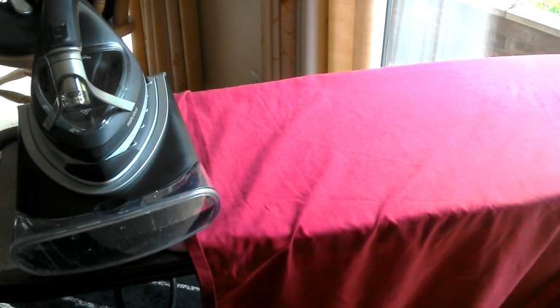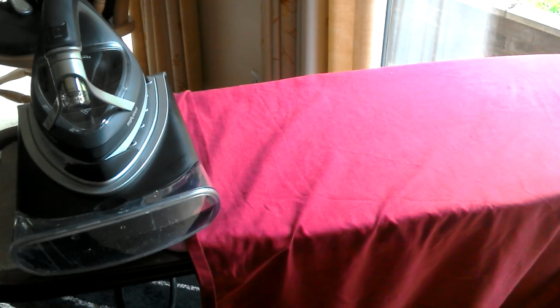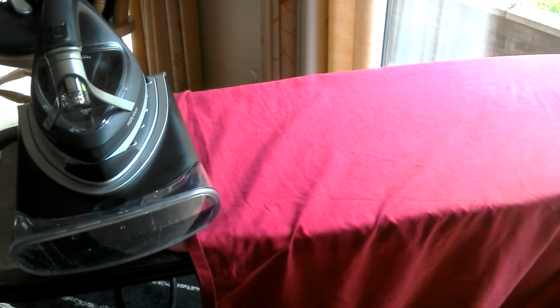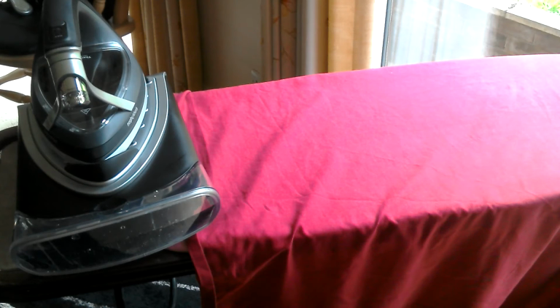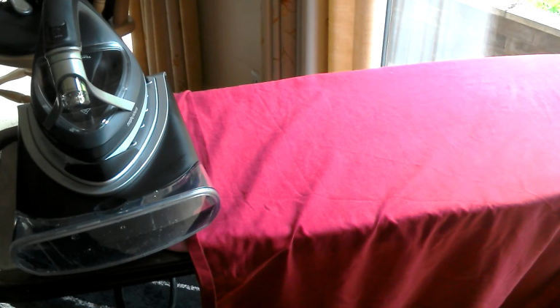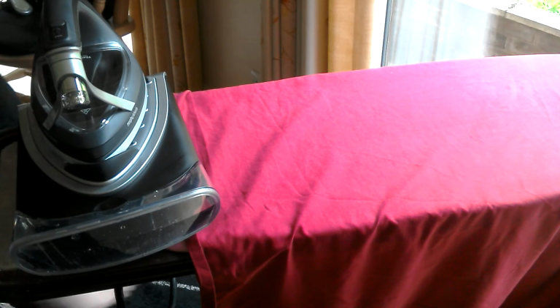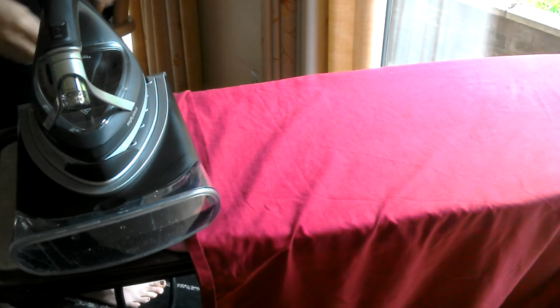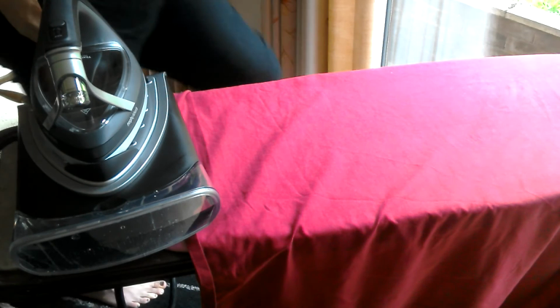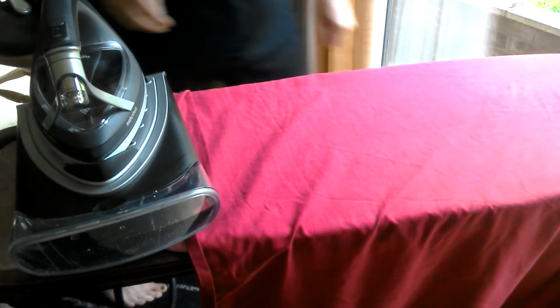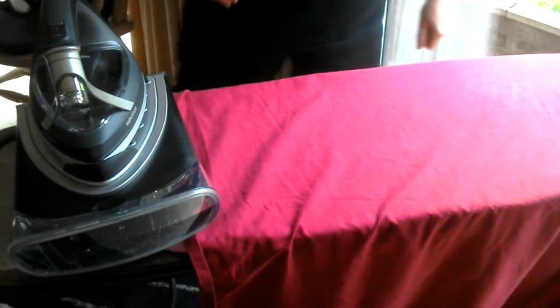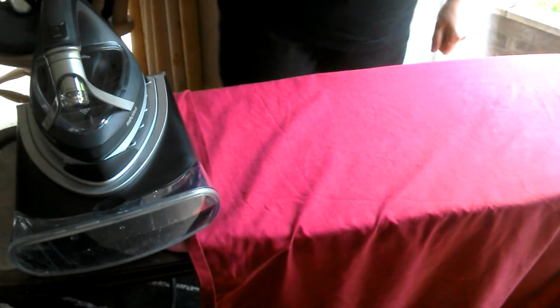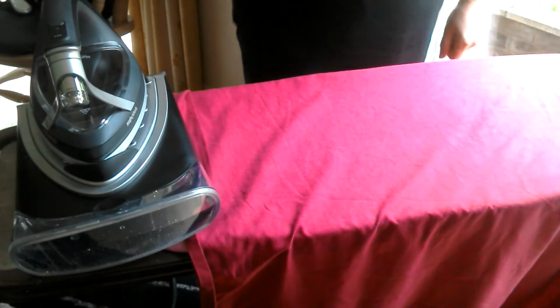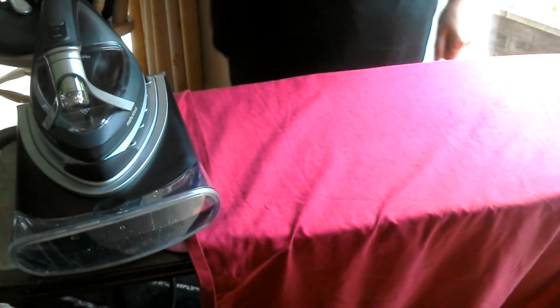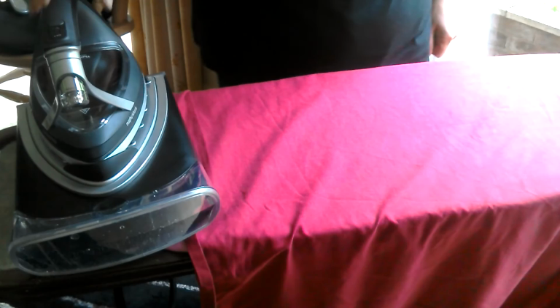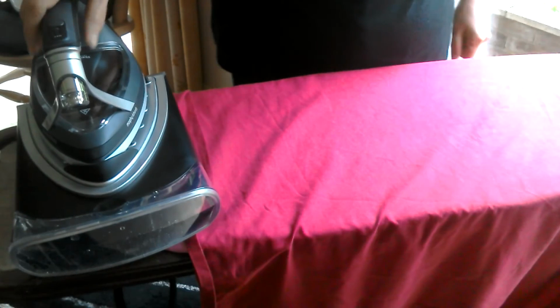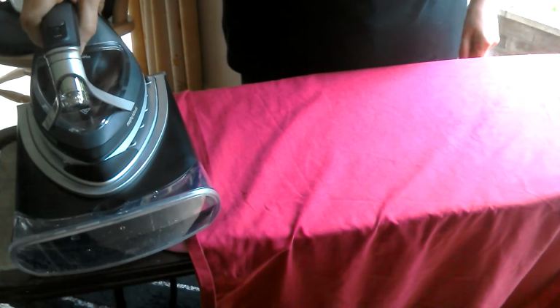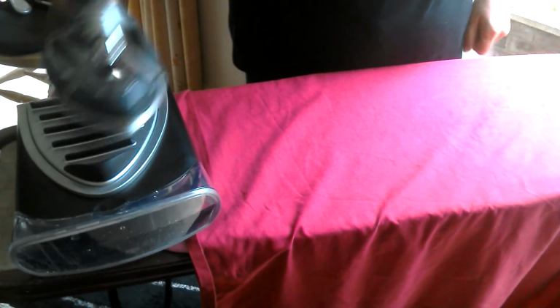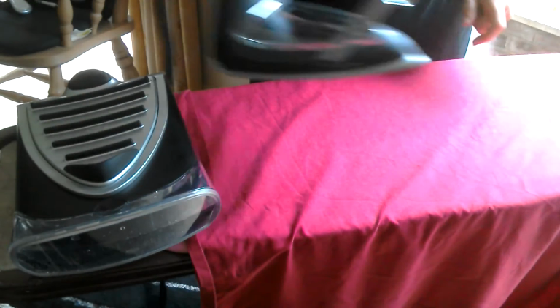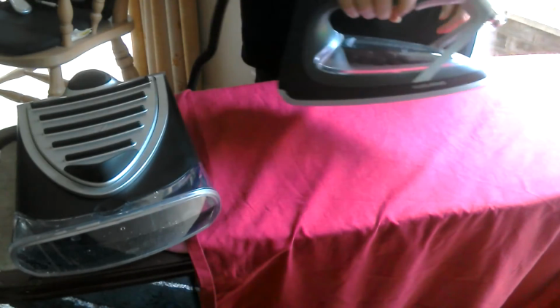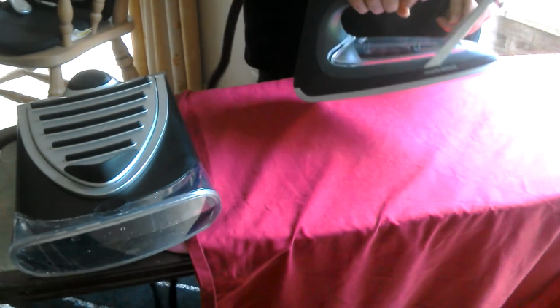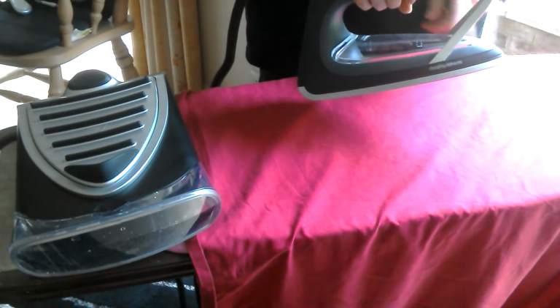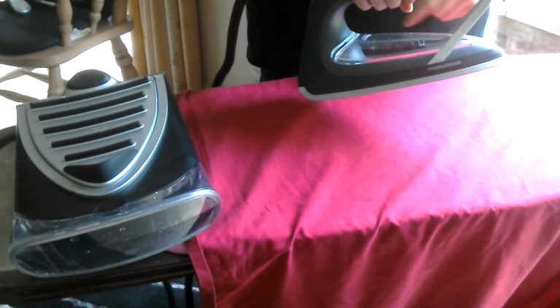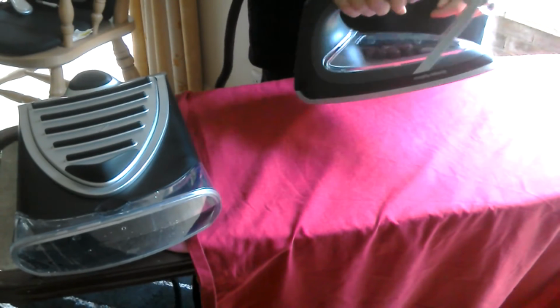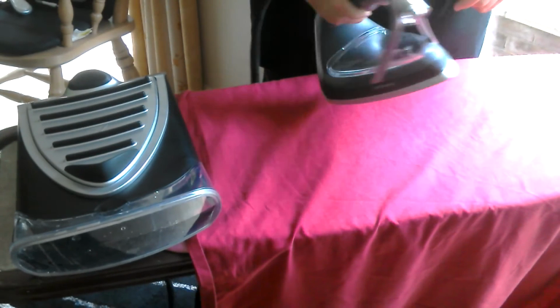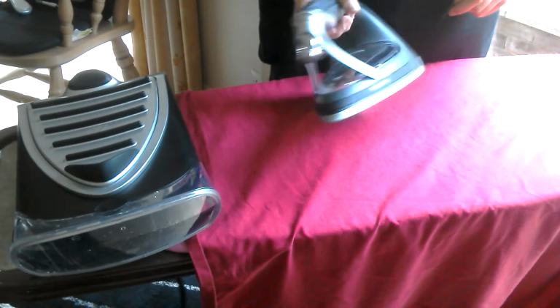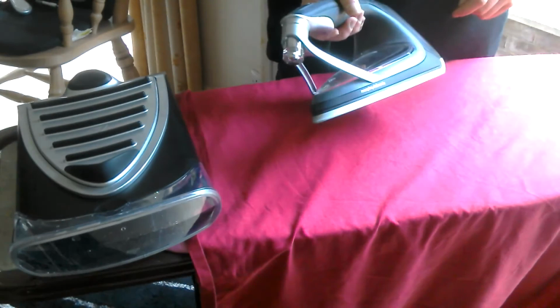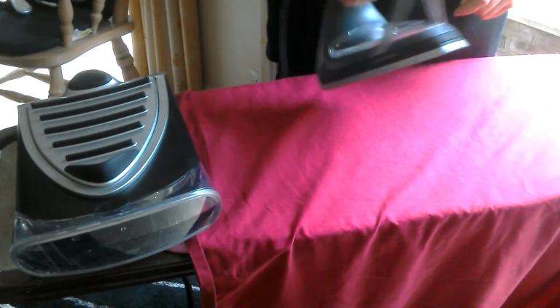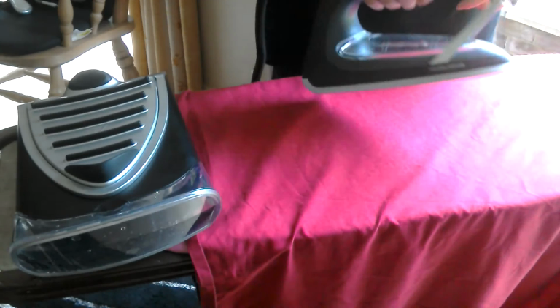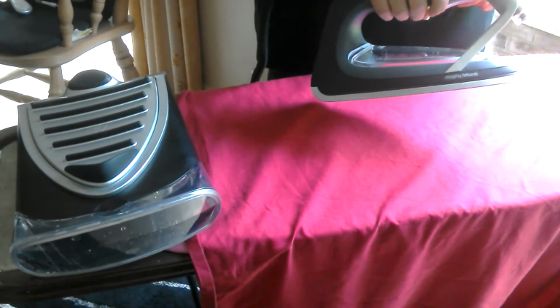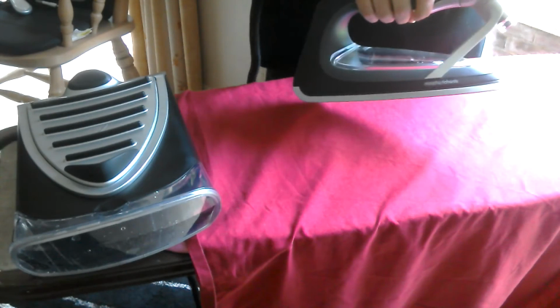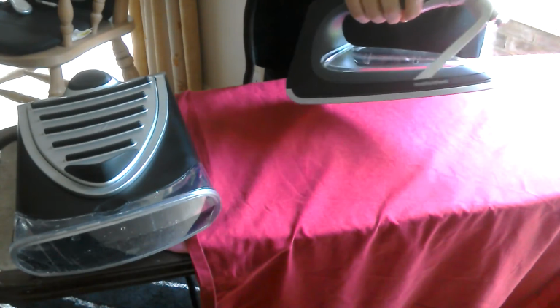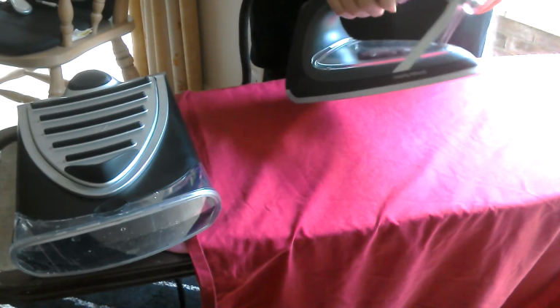This is my review of the Morphy Richards Redefine Actimist Vapour Iron. As you can see it's got a slick design, it's lightweight and it comes with a 5 year guarantee.